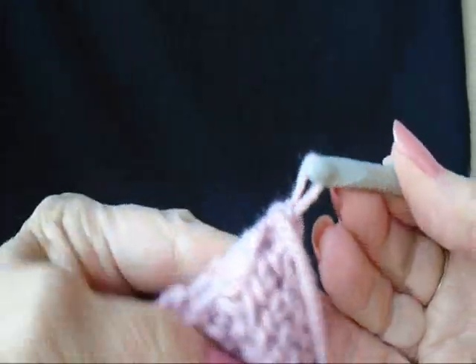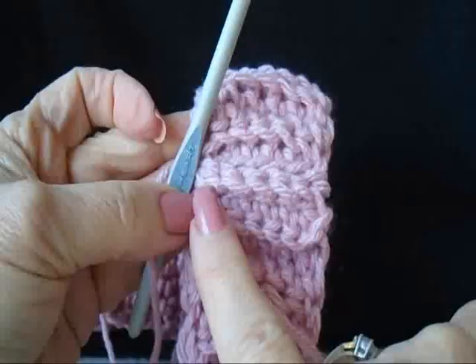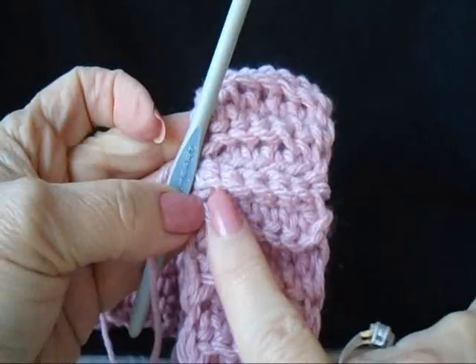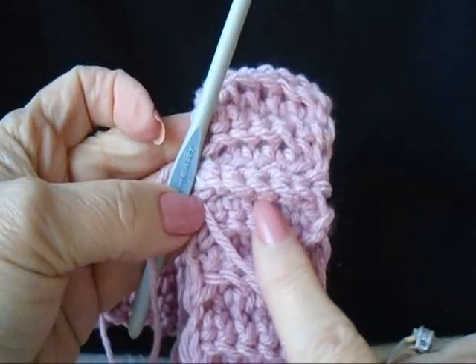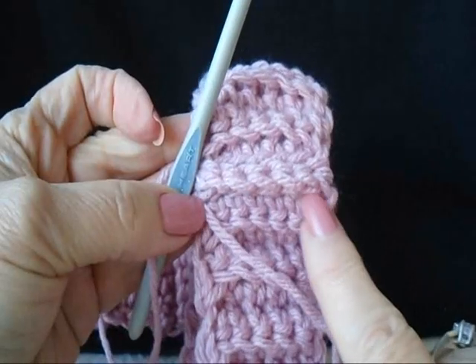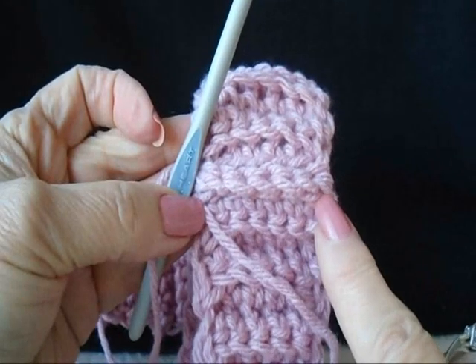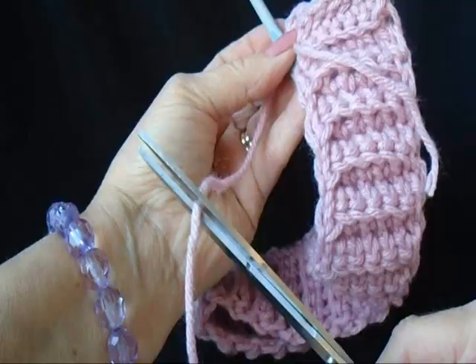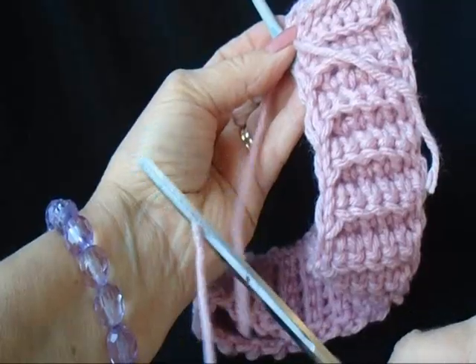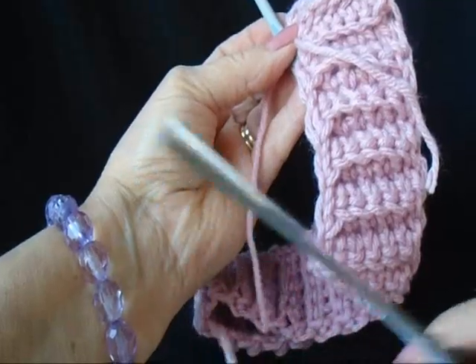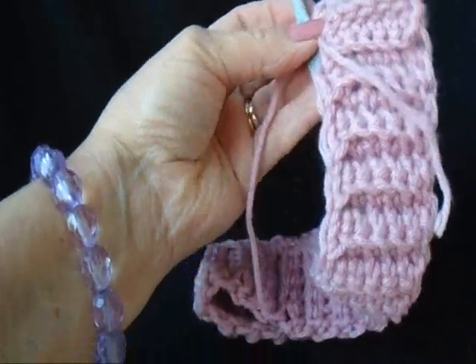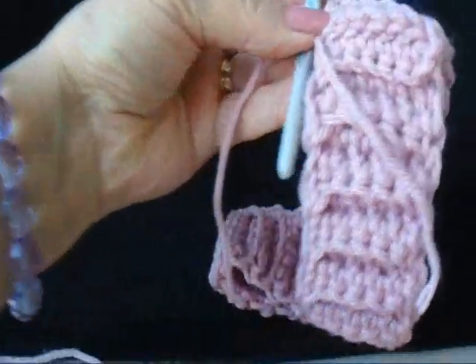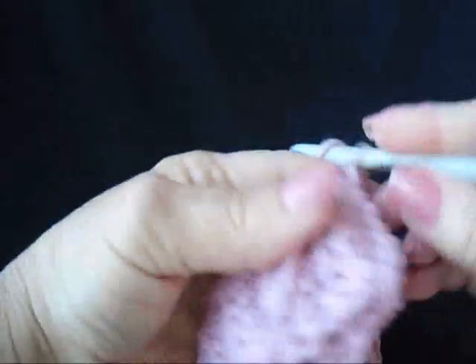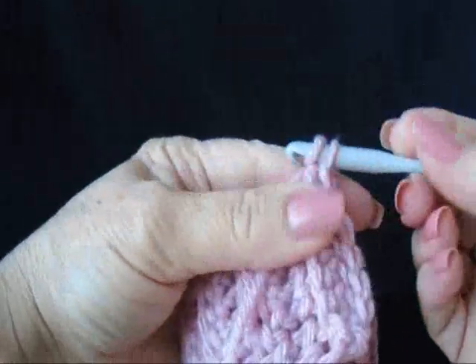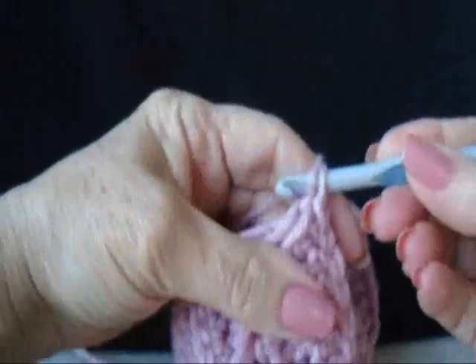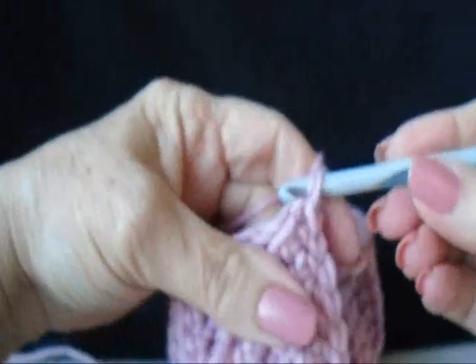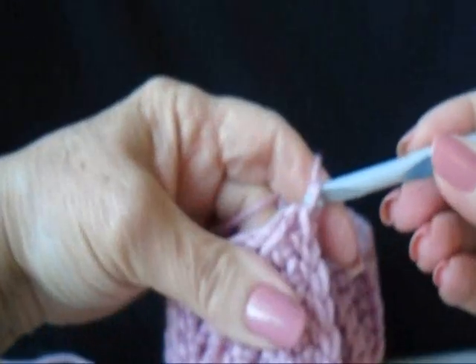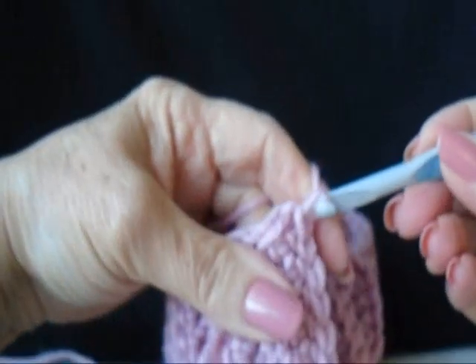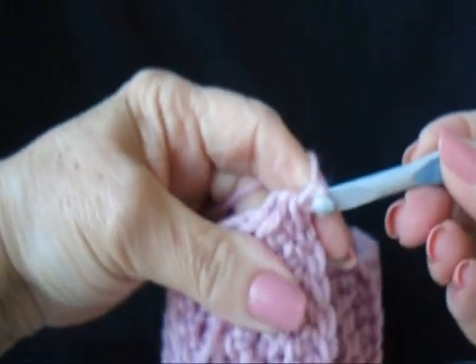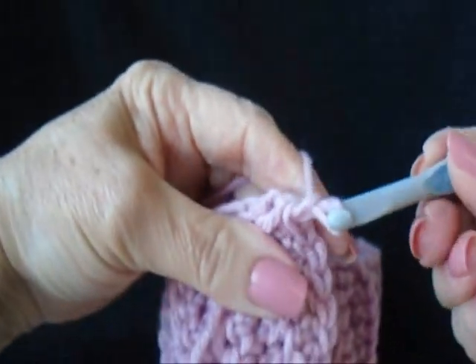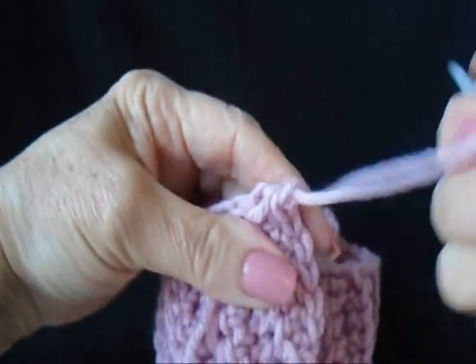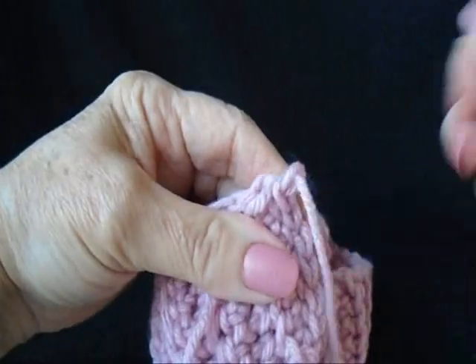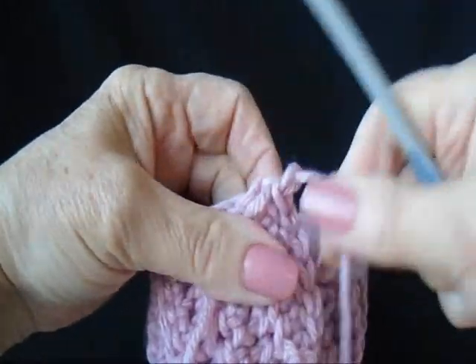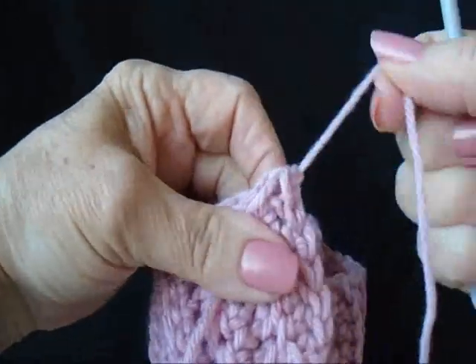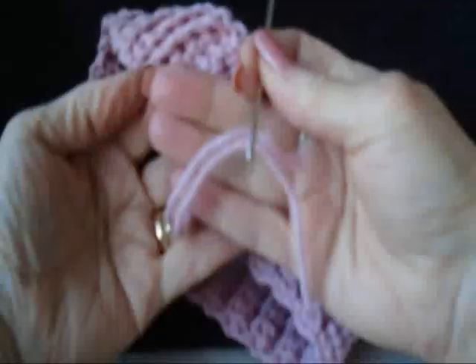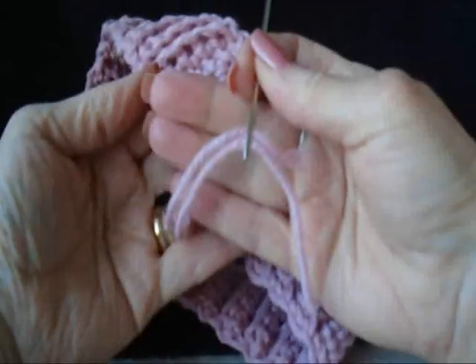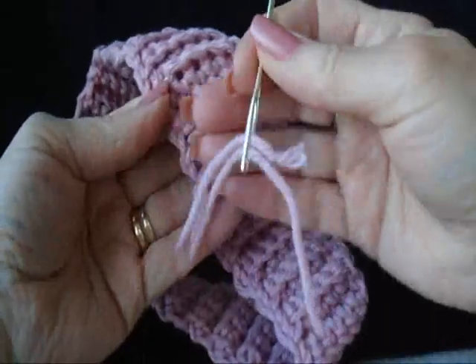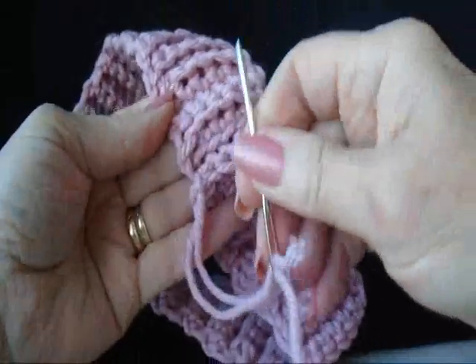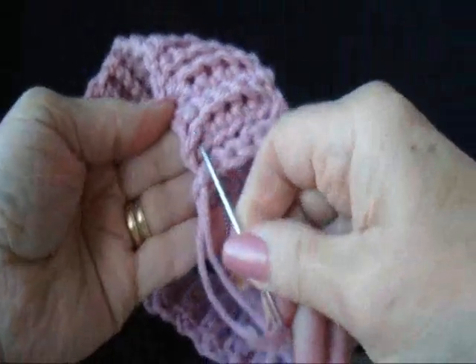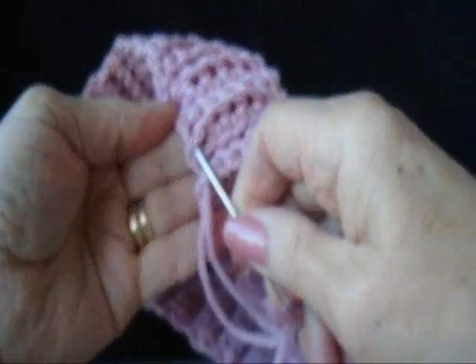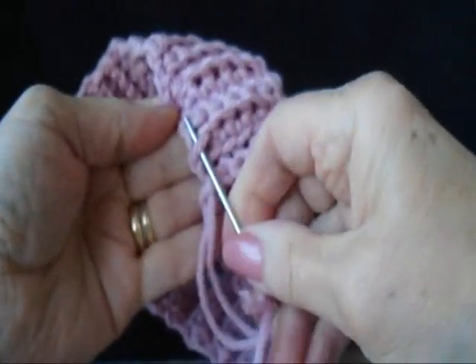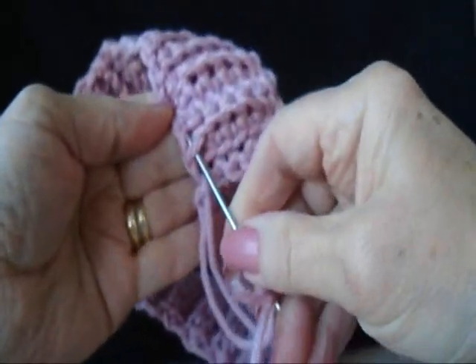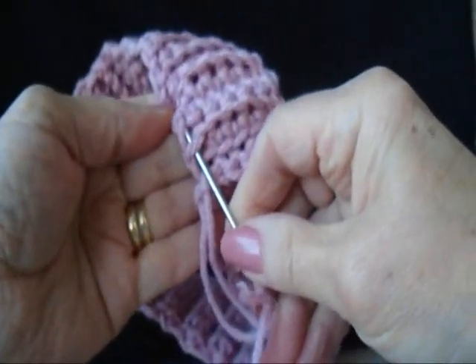Like that. And fasten off. Weave the yarn ends into the finished work.